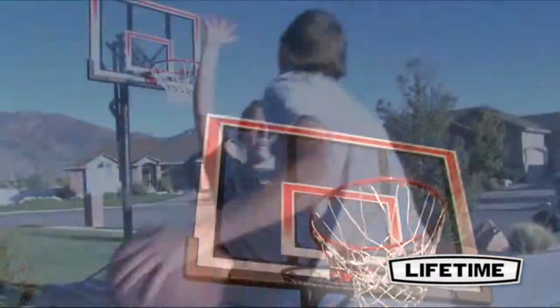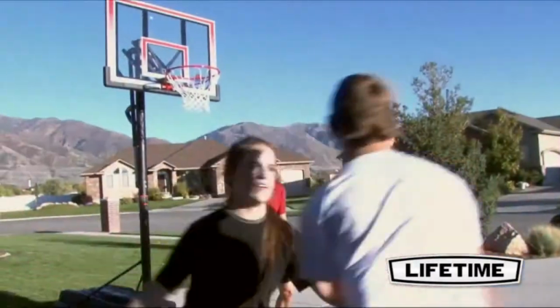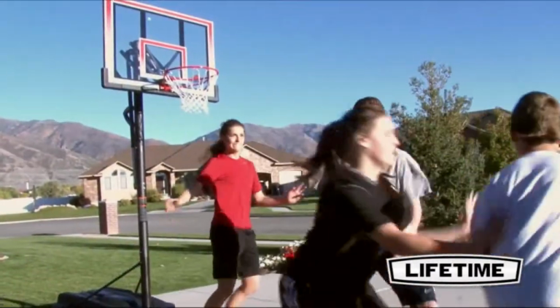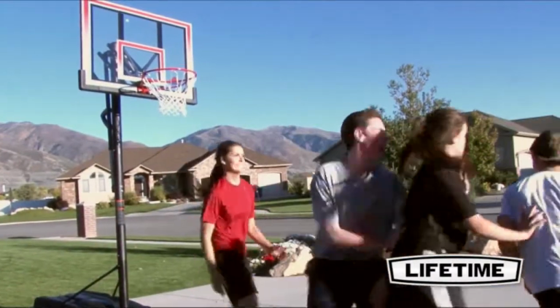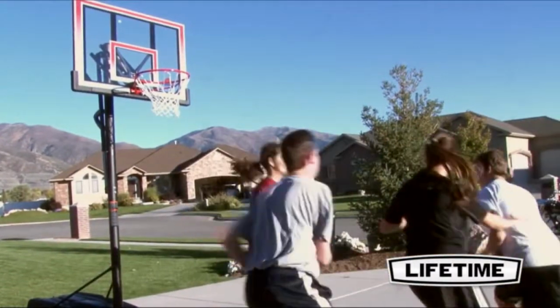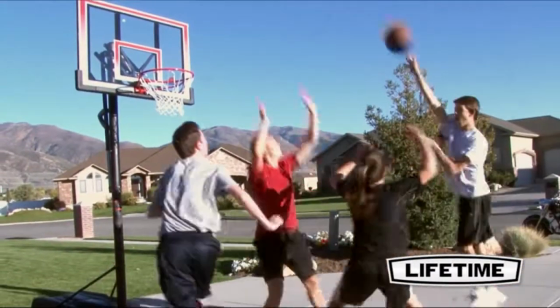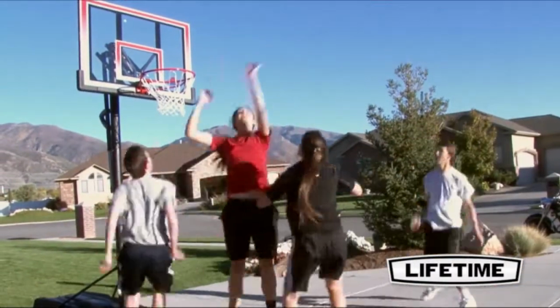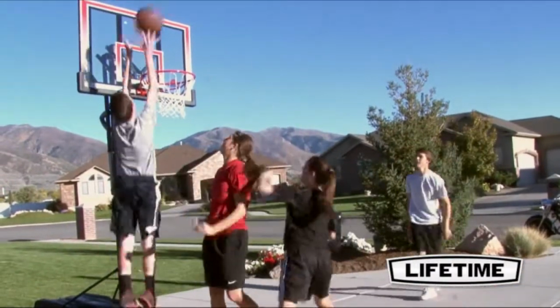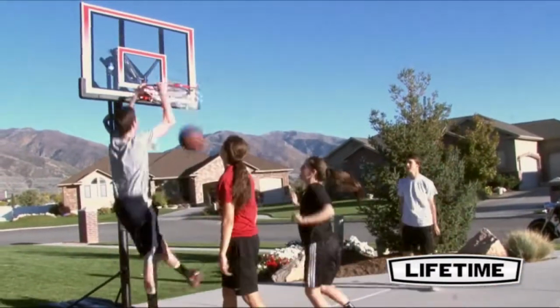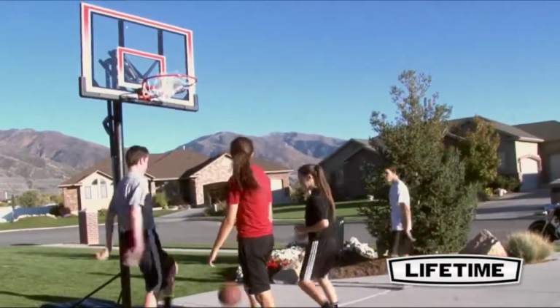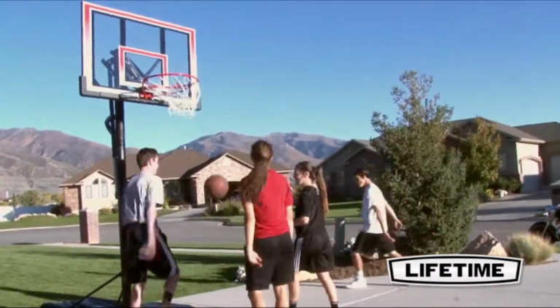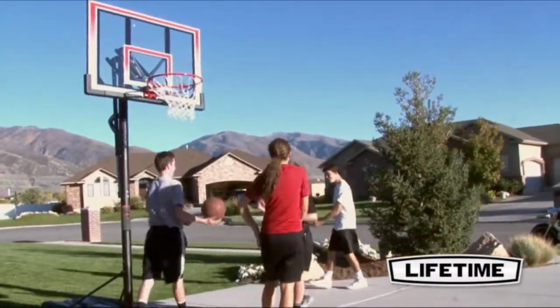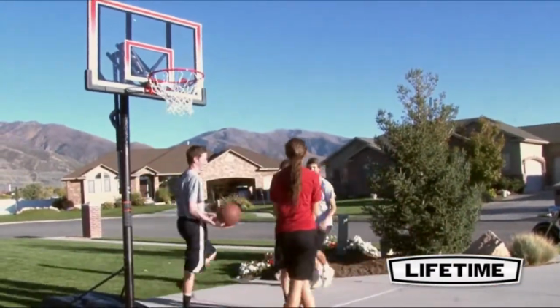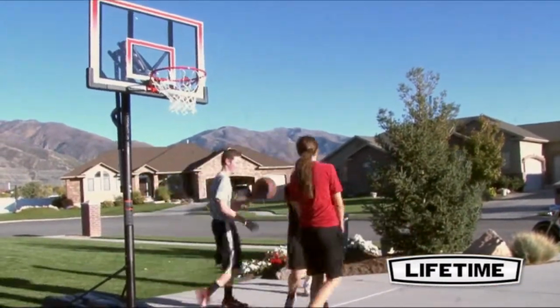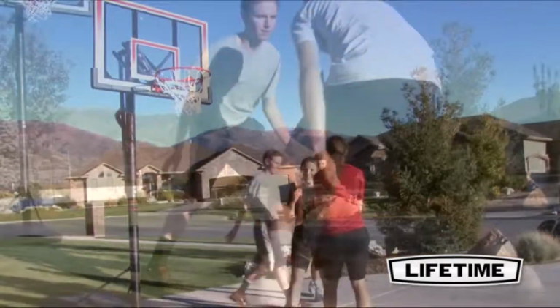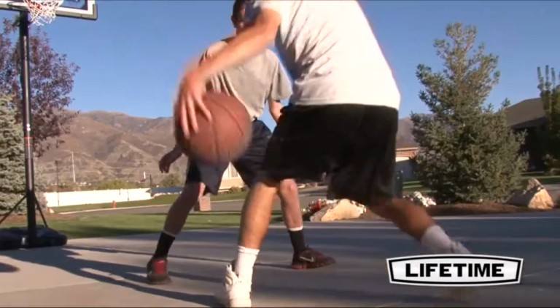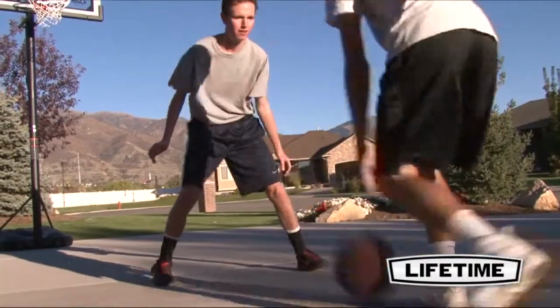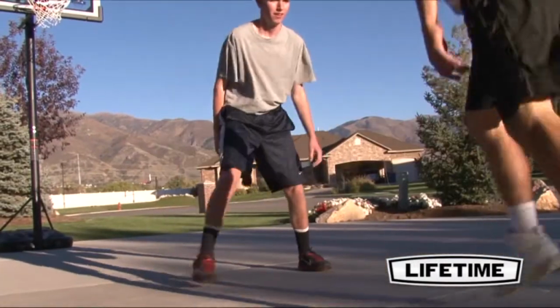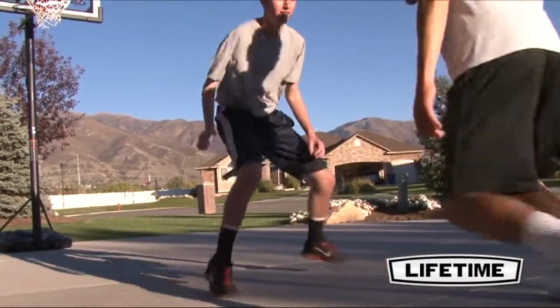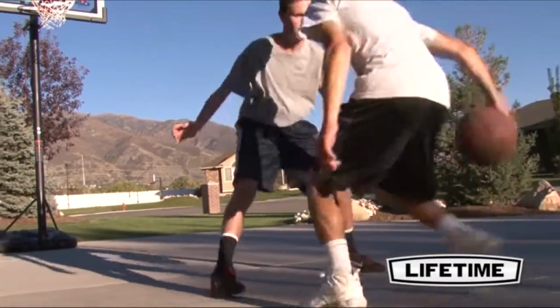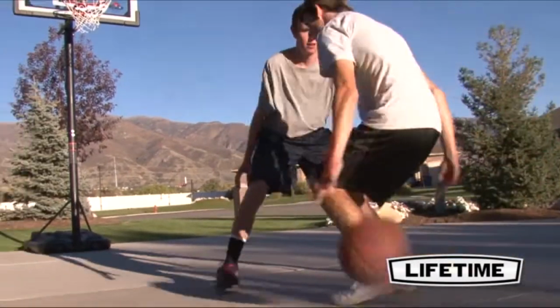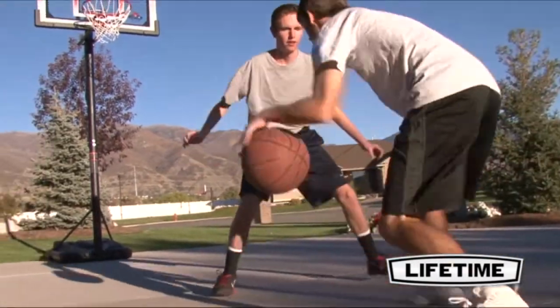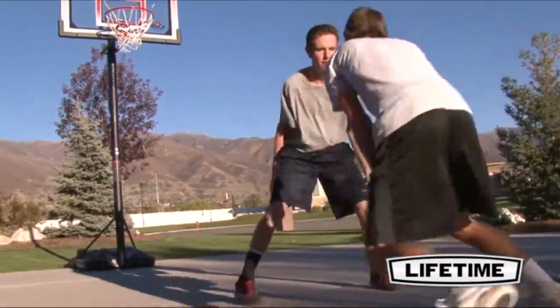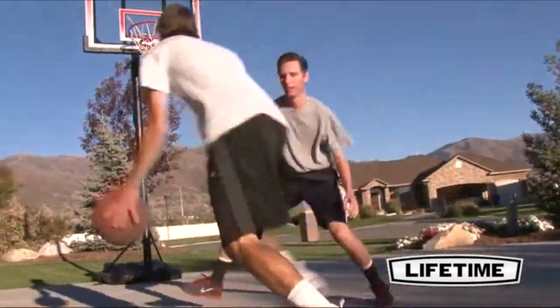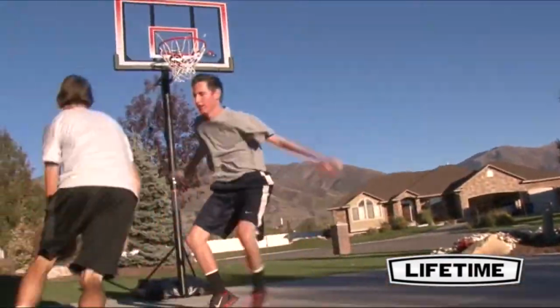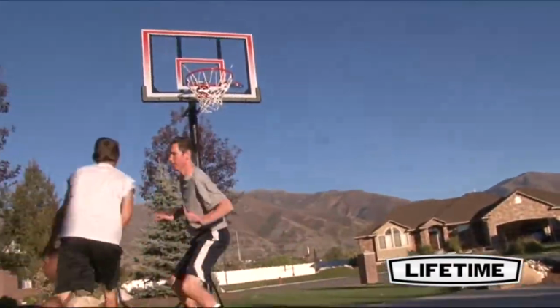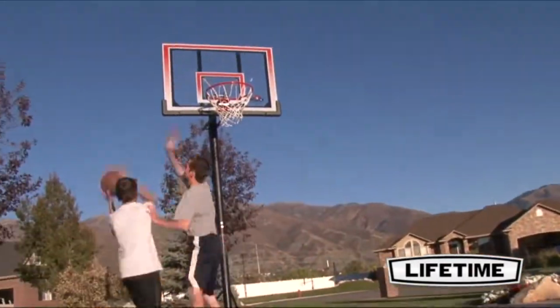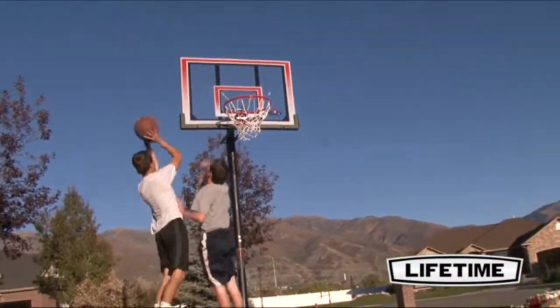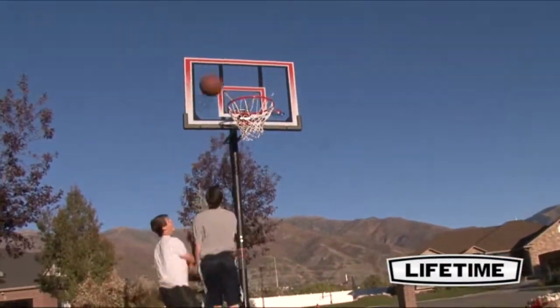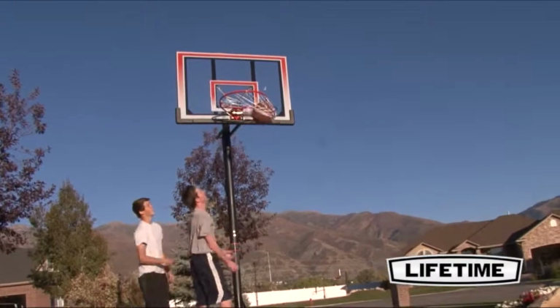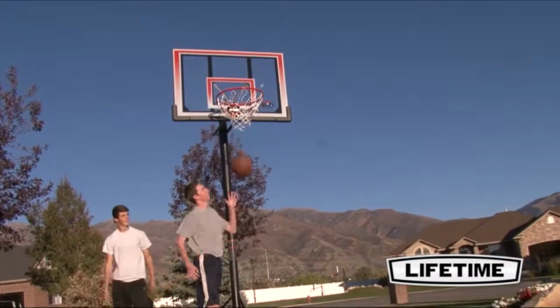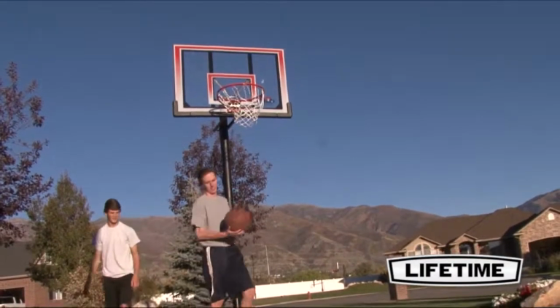With a Lifetime Slam-It Rim, you can show off your dunking skills and enjoy great competition with friends. Featuring double compression springs, our Slam-It Rim is built of 5/8-inch solid steel with half-inch steel braces.